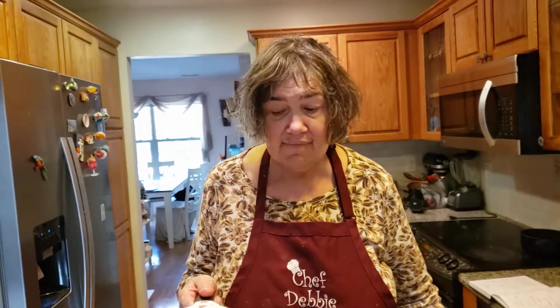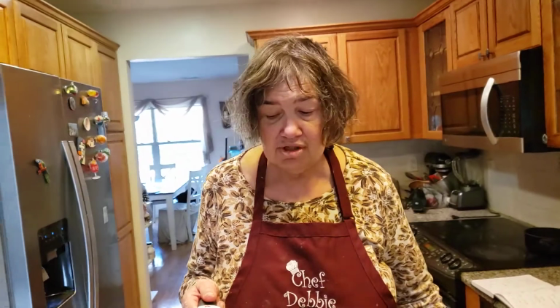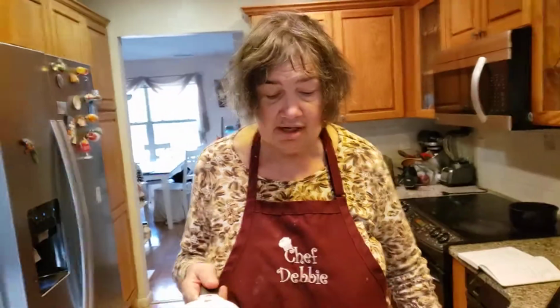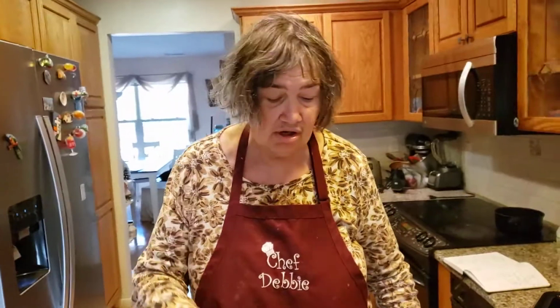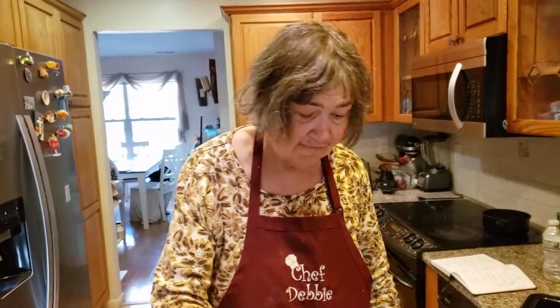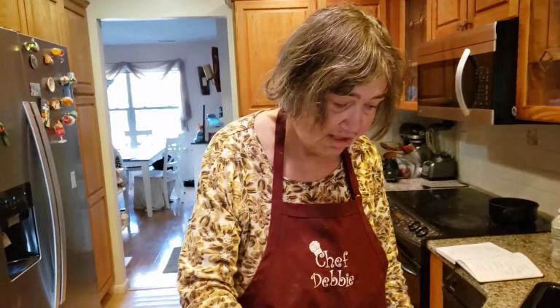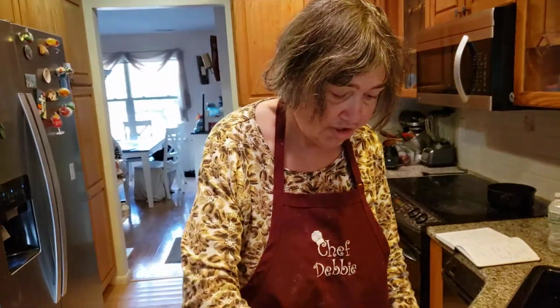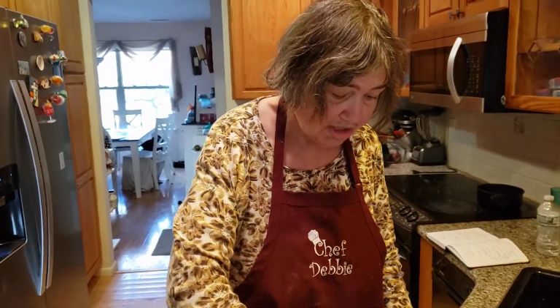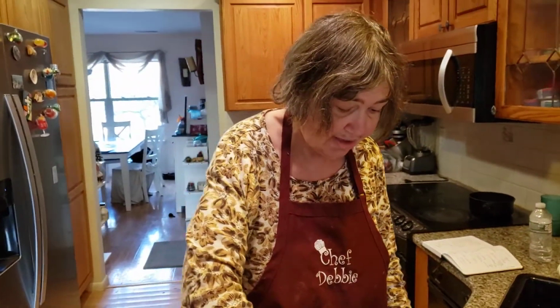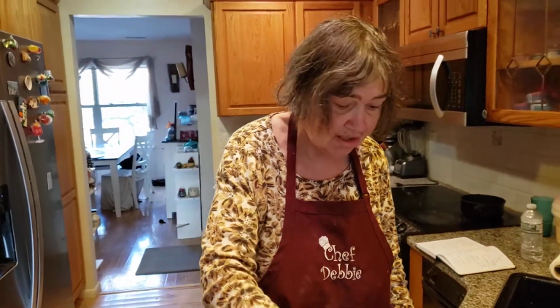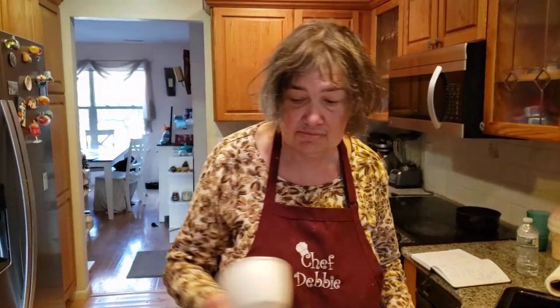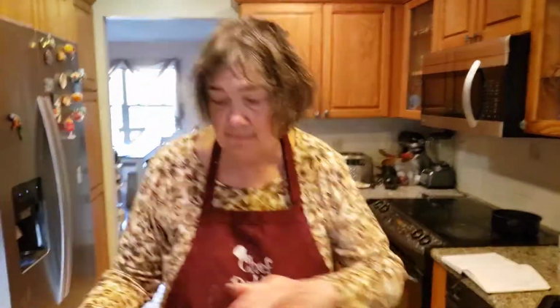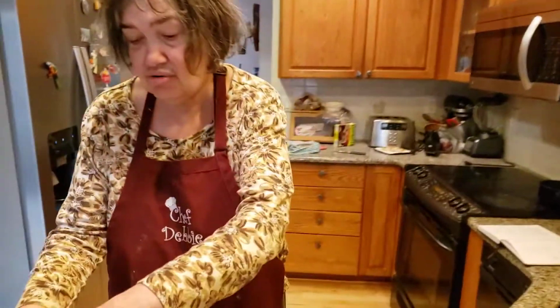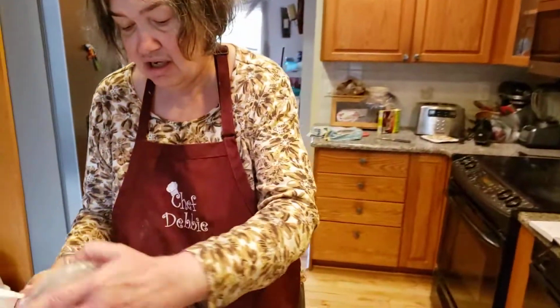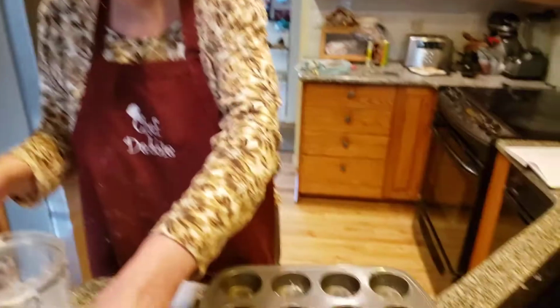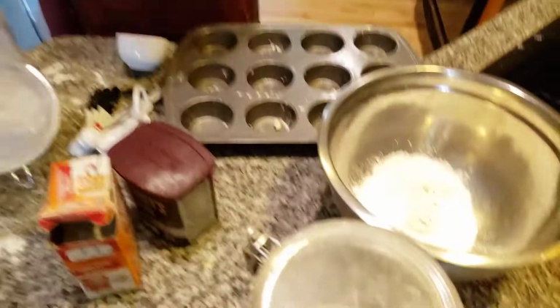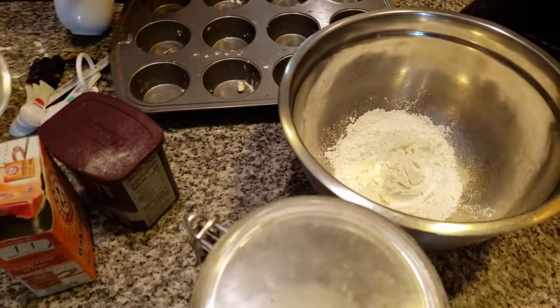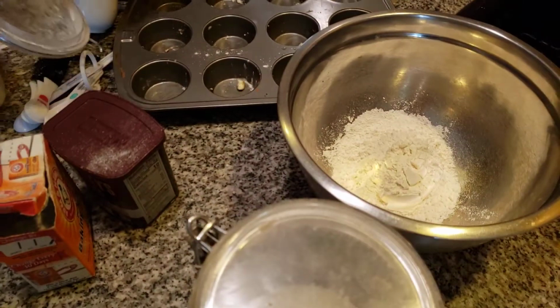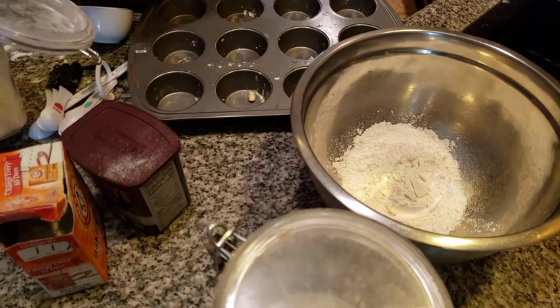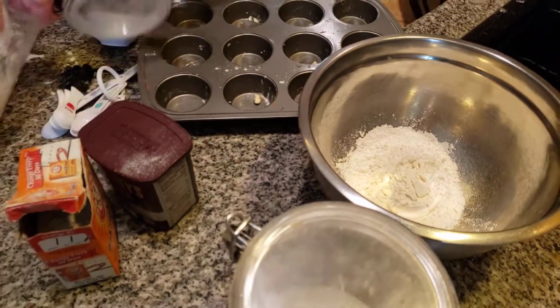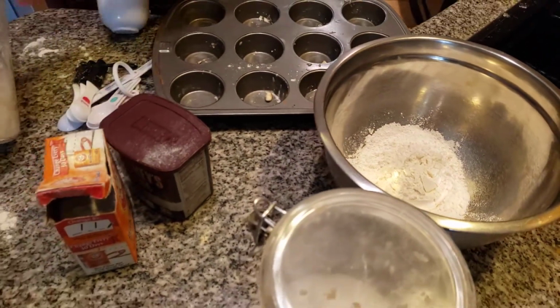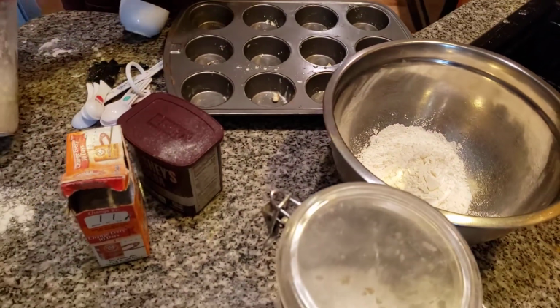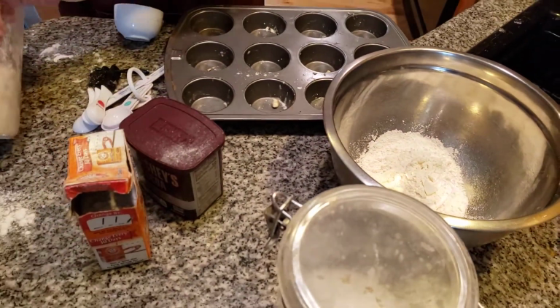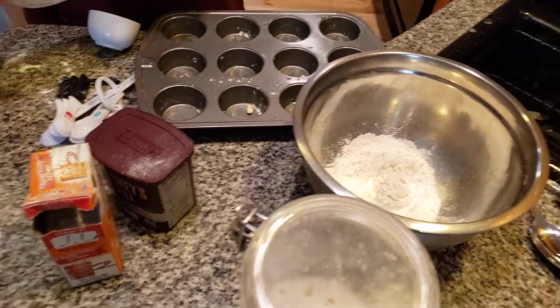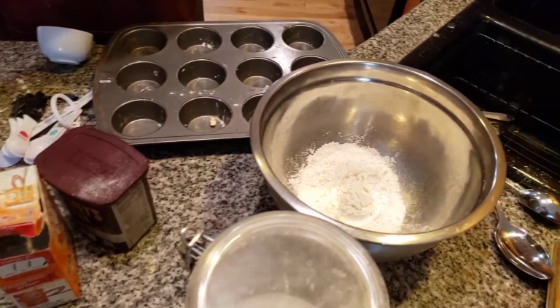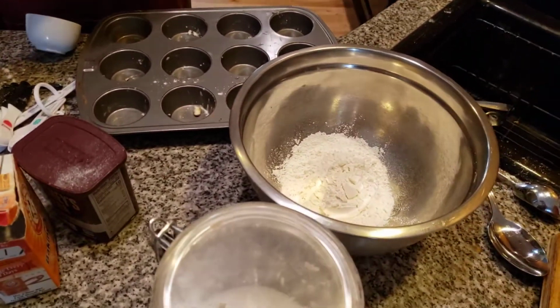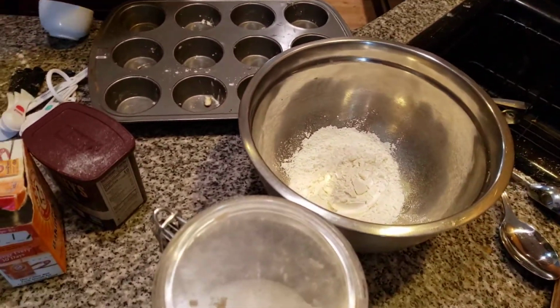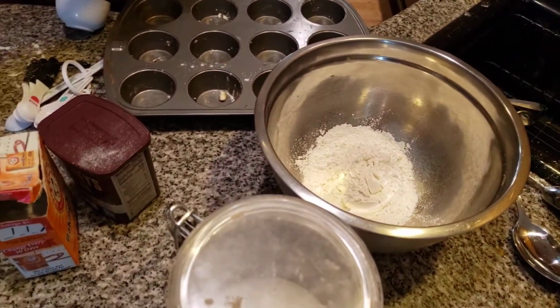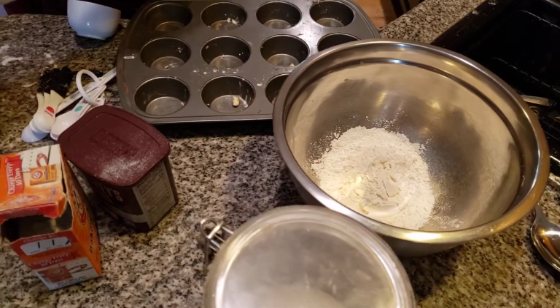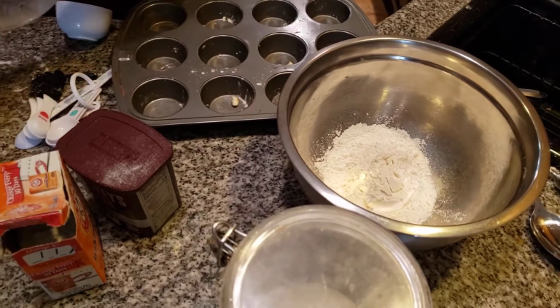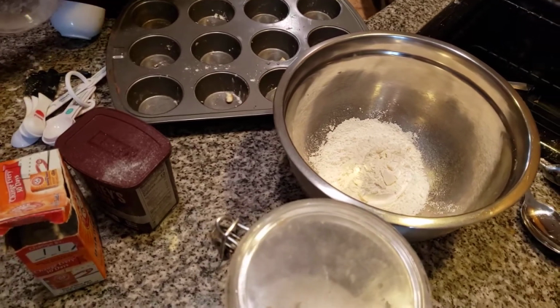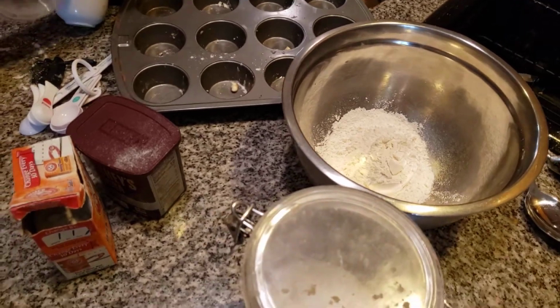Hi Riva, today we're making chocolate muffins. Christmas is the time of the year — December is Christmas time. I always consider December my favorite month of the year because it's a month of Christmas and all kinds. It's a wonderful, sweet delight.